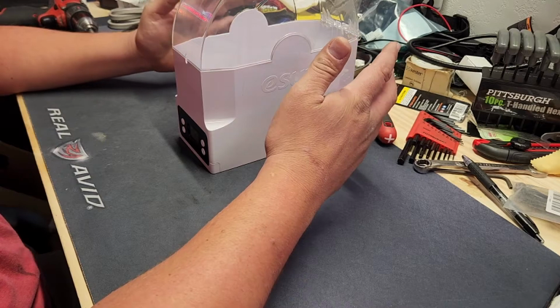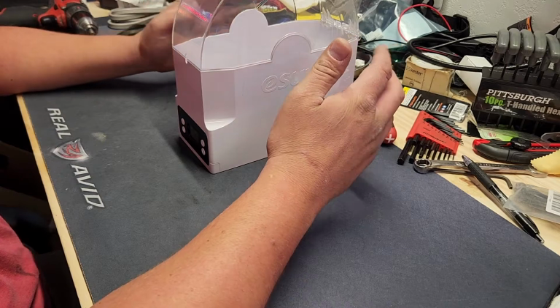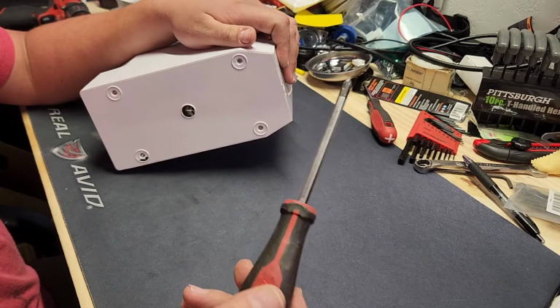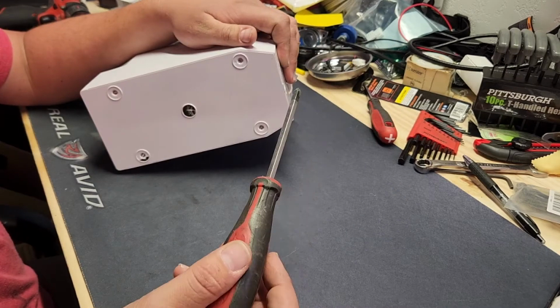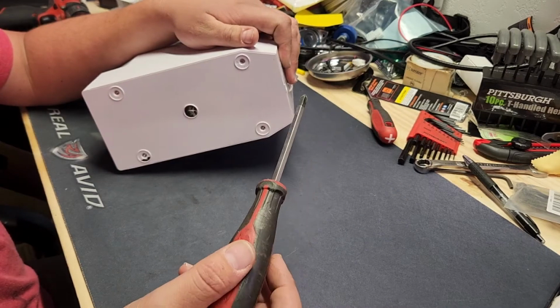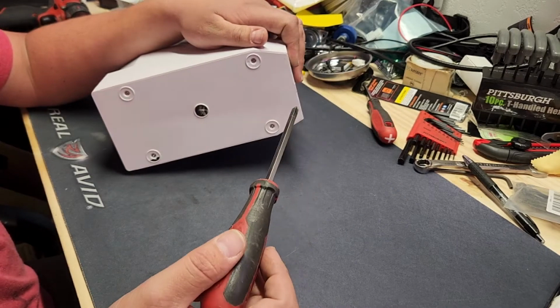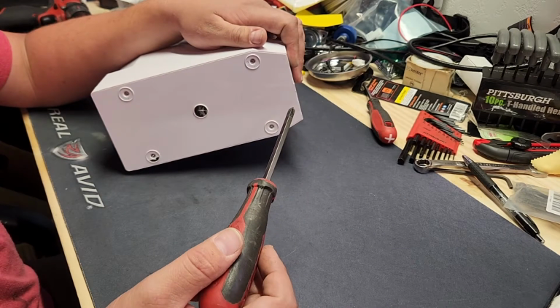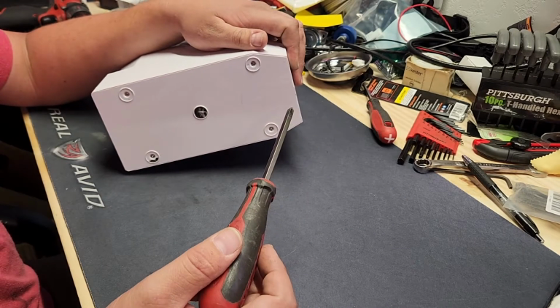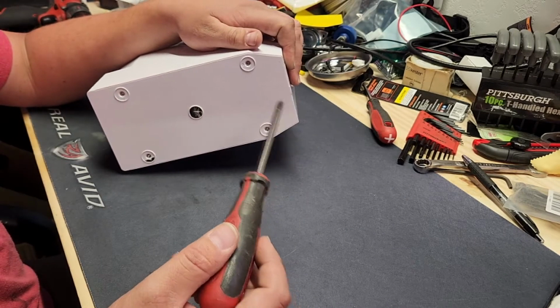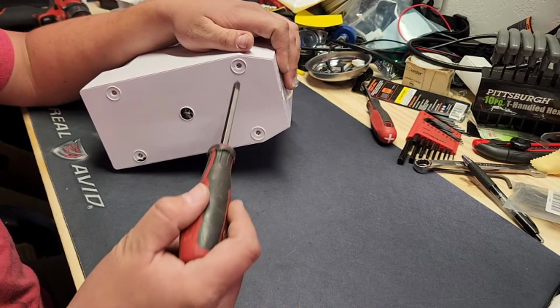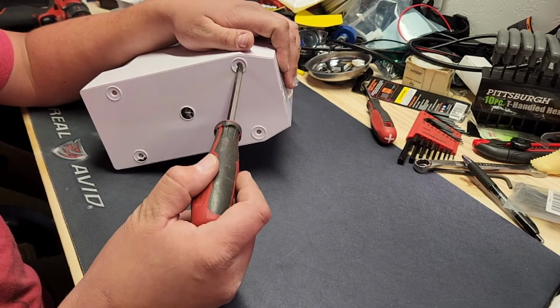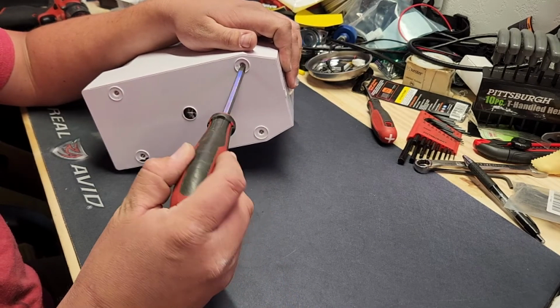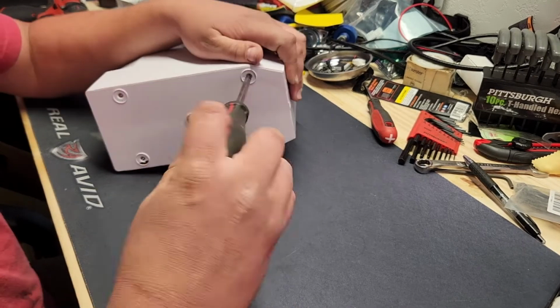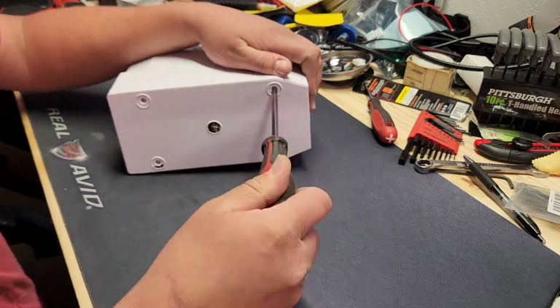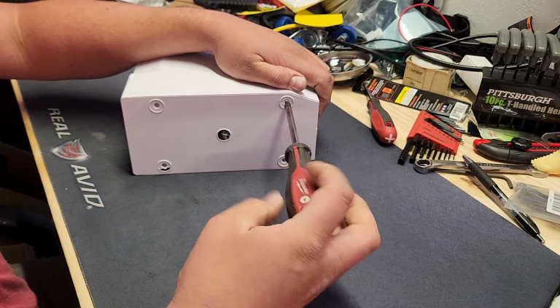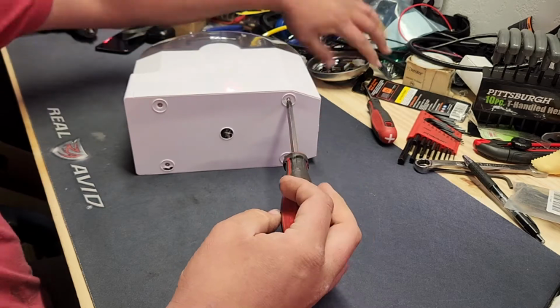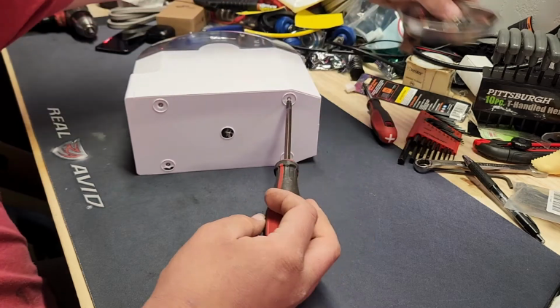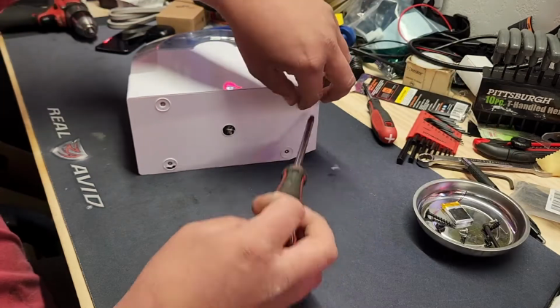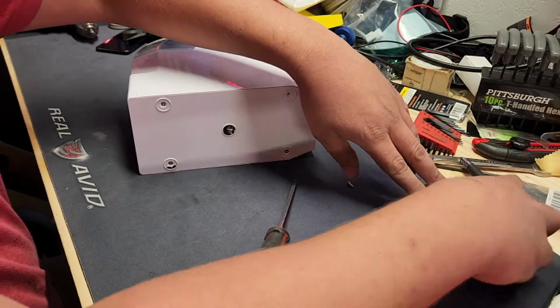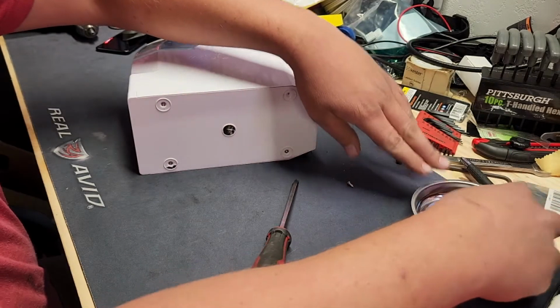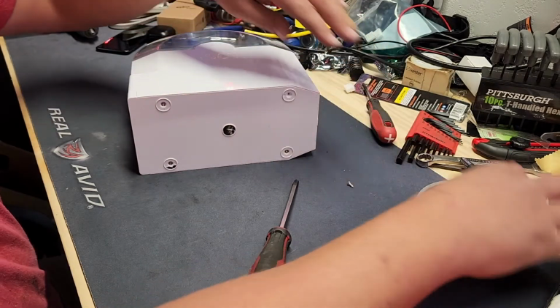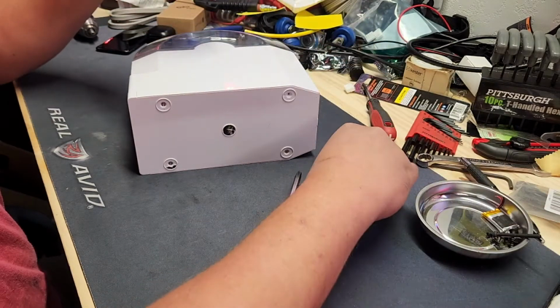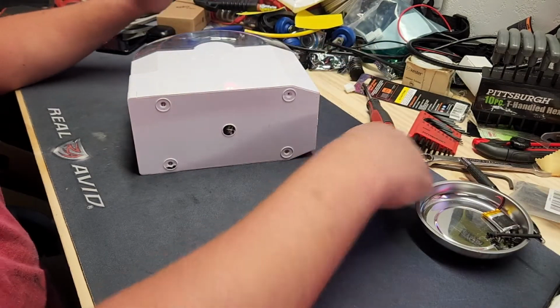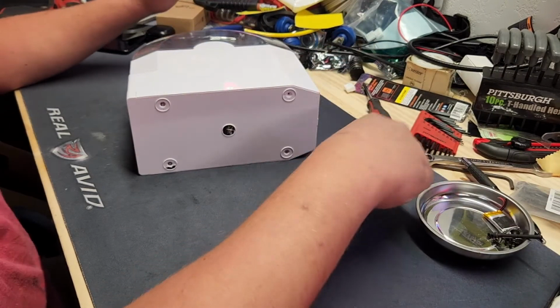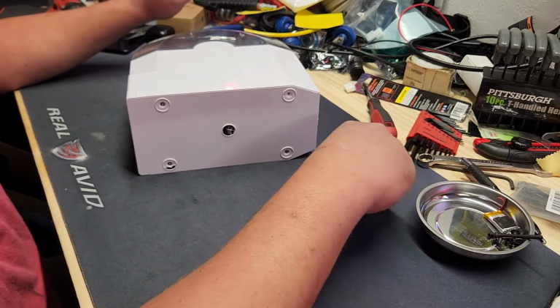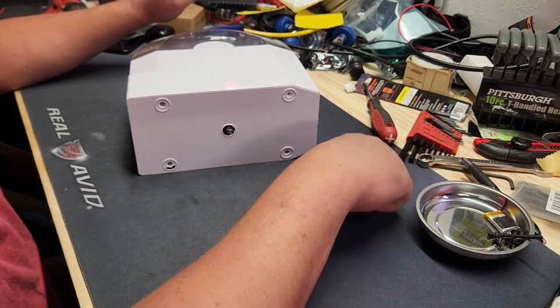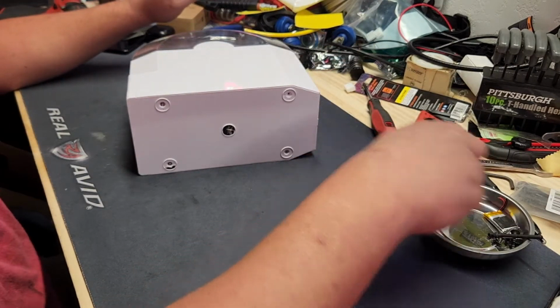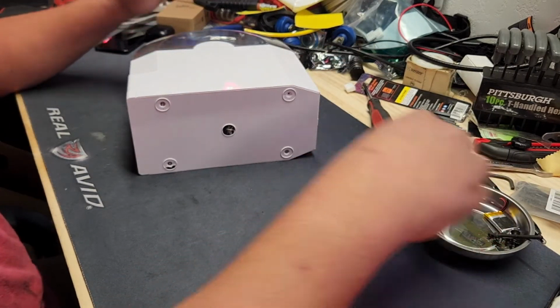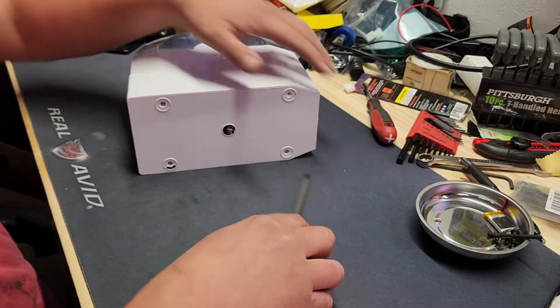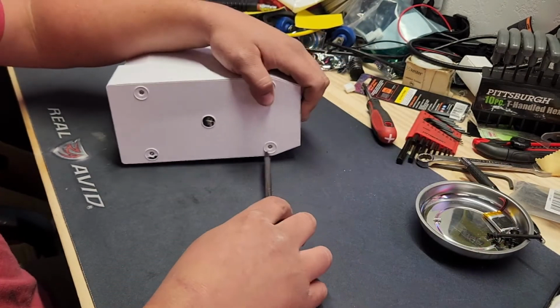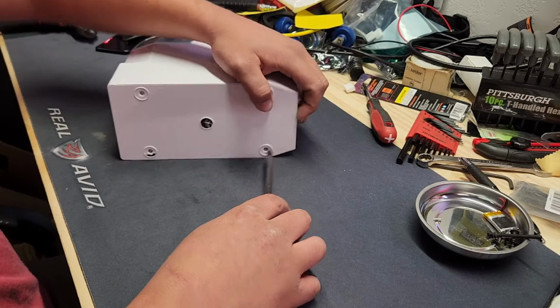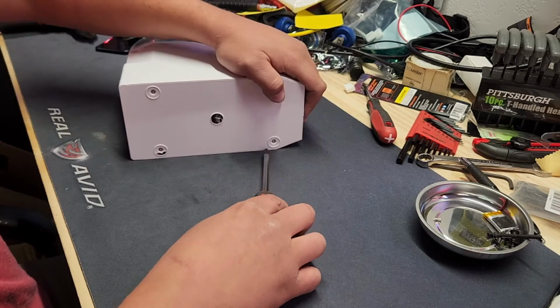So pull her apart, take a look at her, and see if we can get her going again. Put all the parts in this tray here — immediately mixing them together with other parts that are already in that tray.